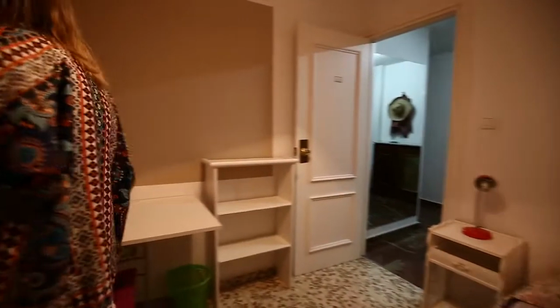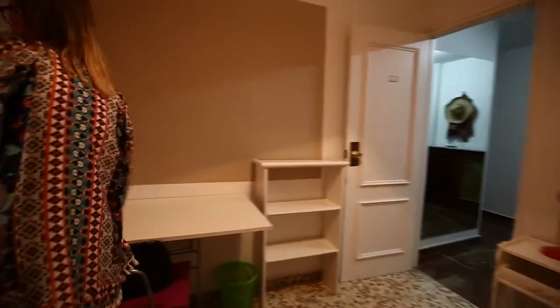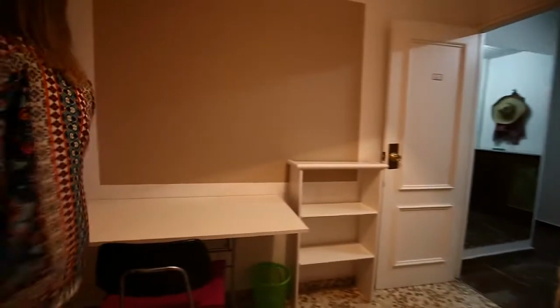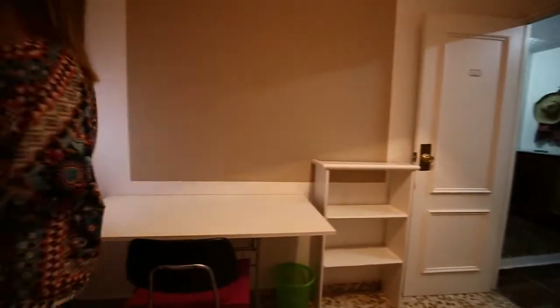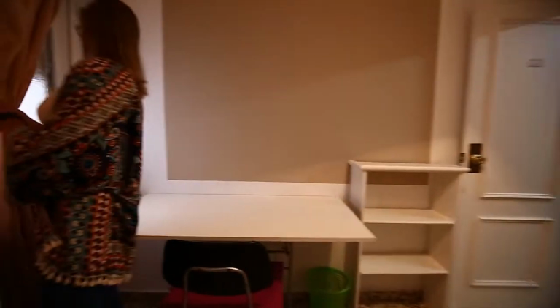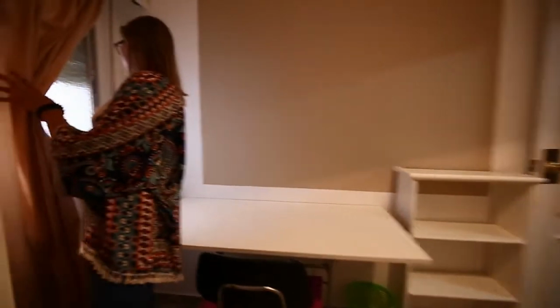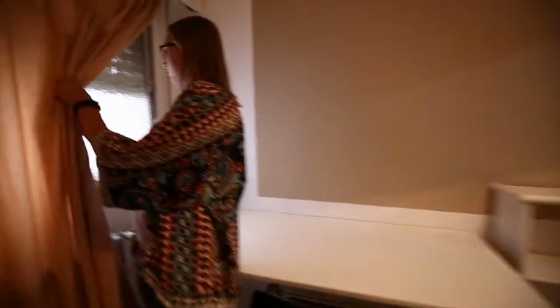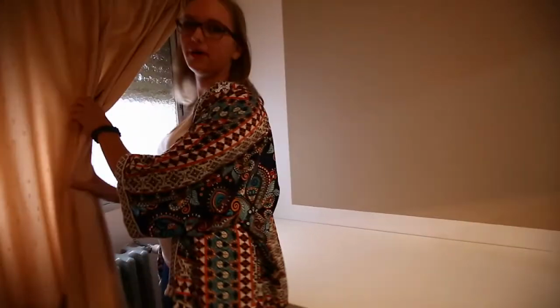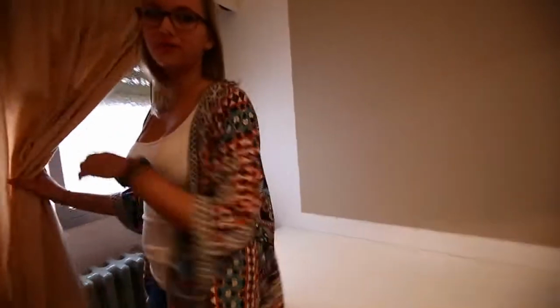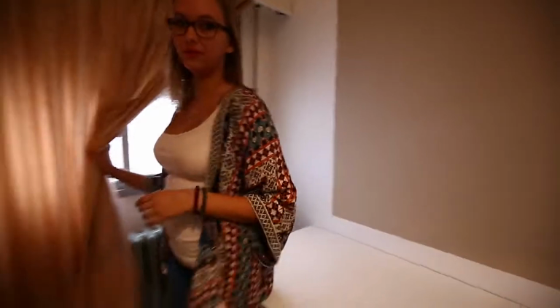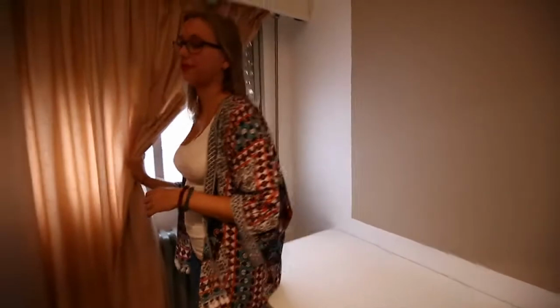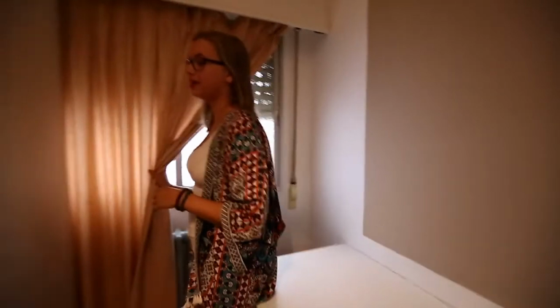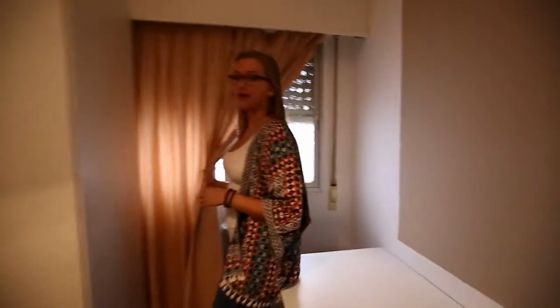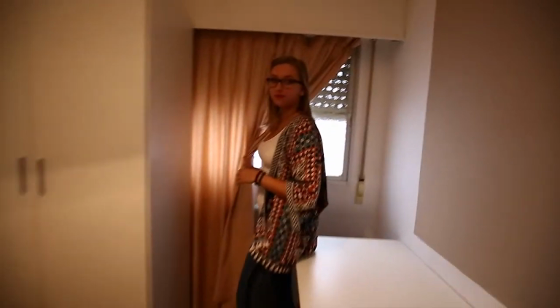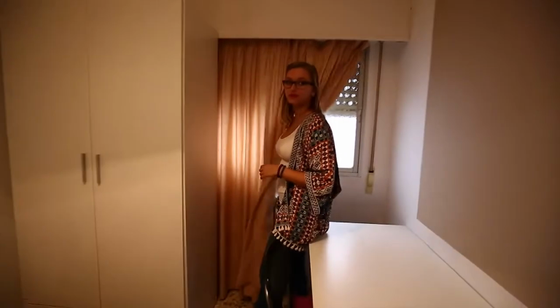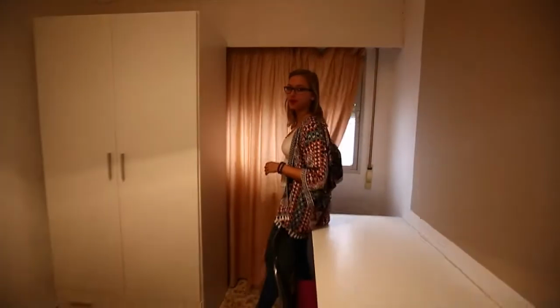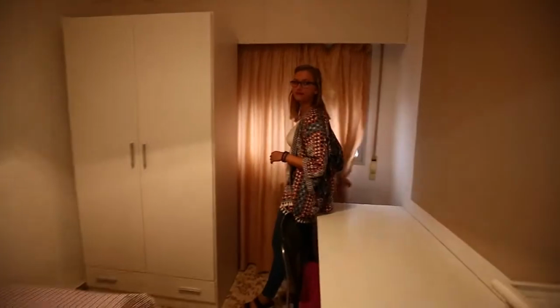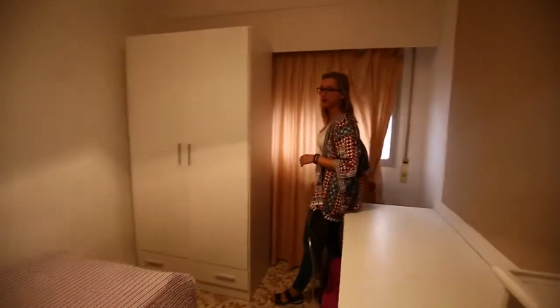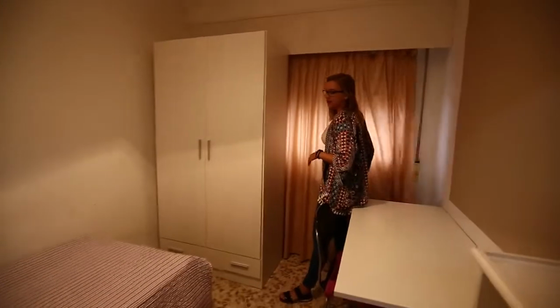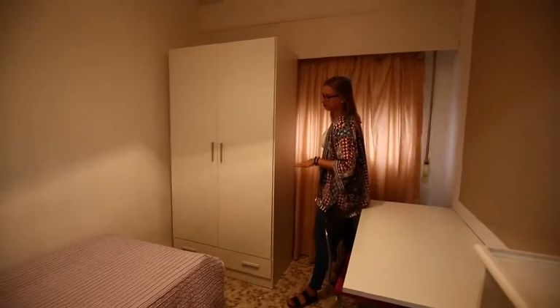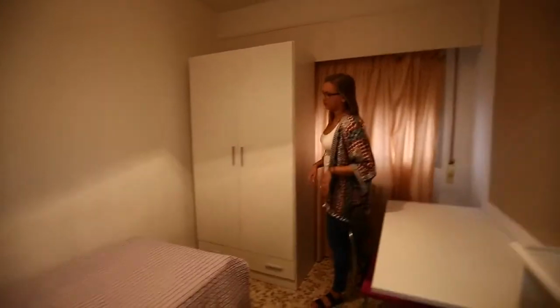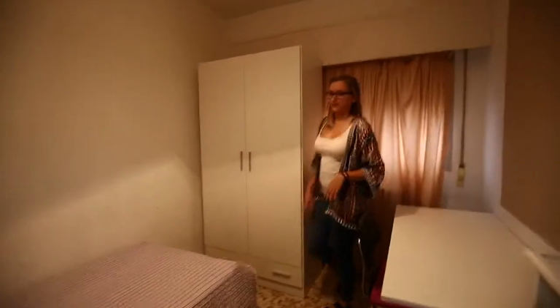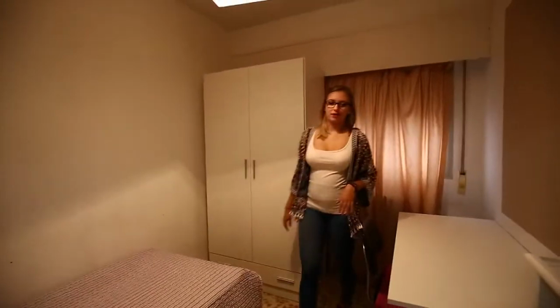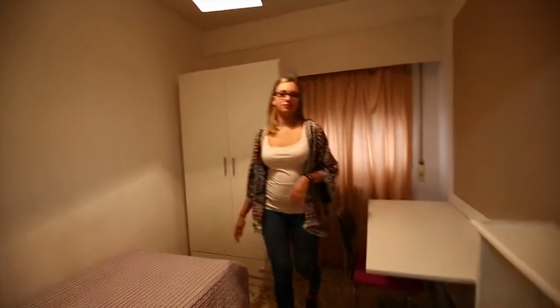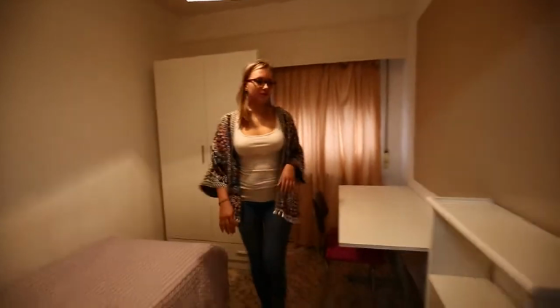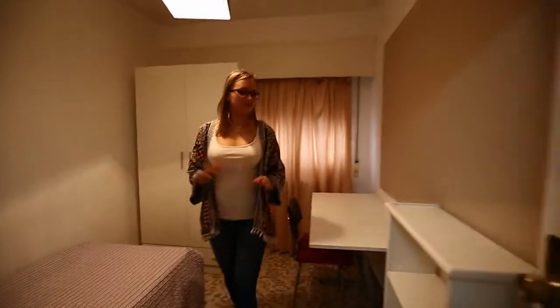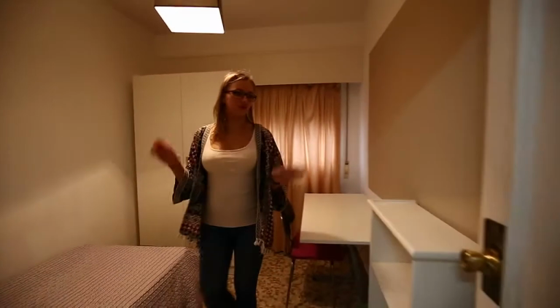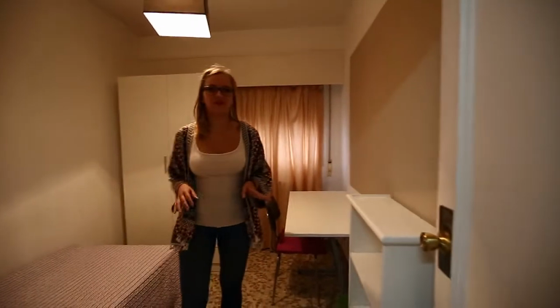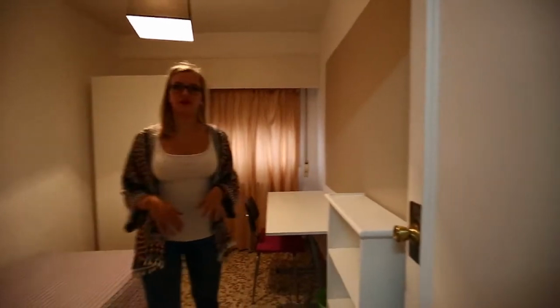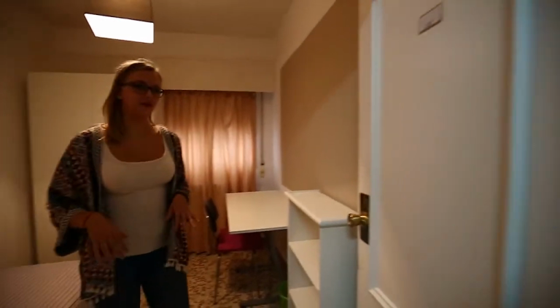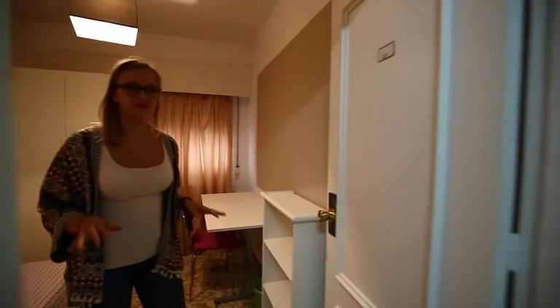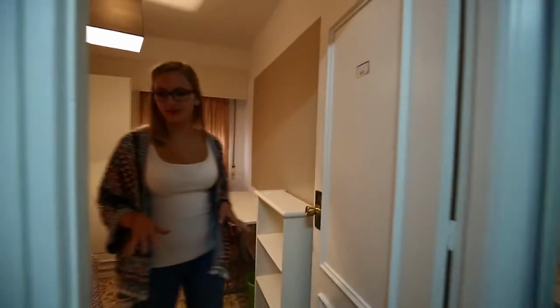And the window is to the patio, so it's very calm and you will have everything very calm for your studies.